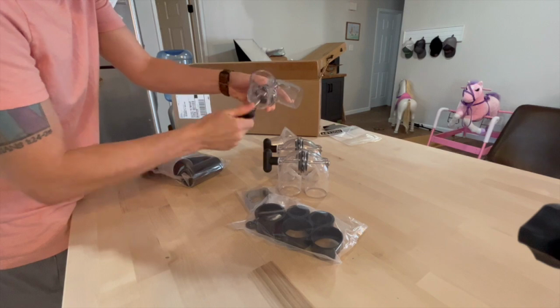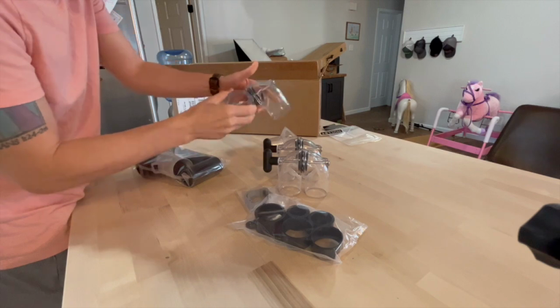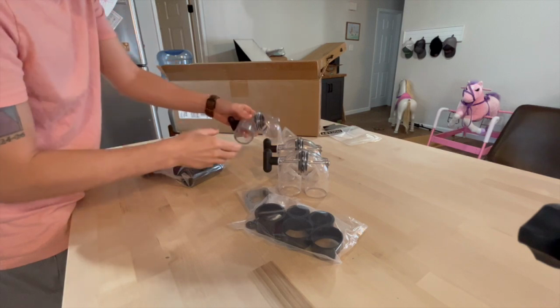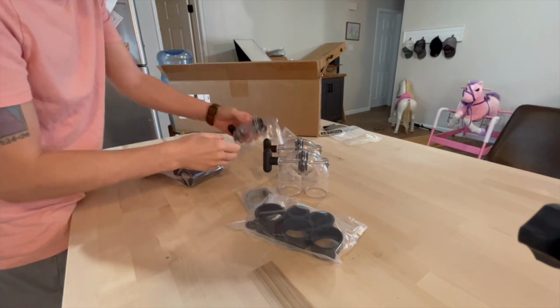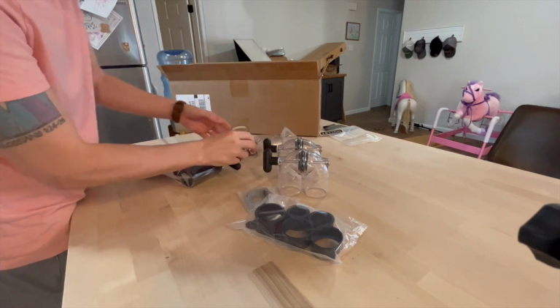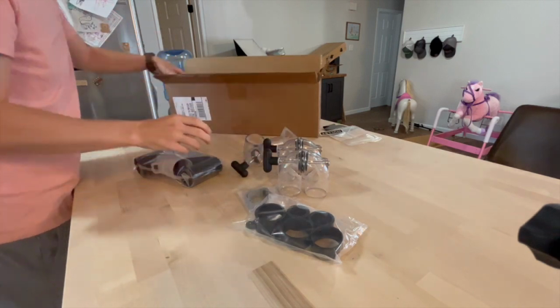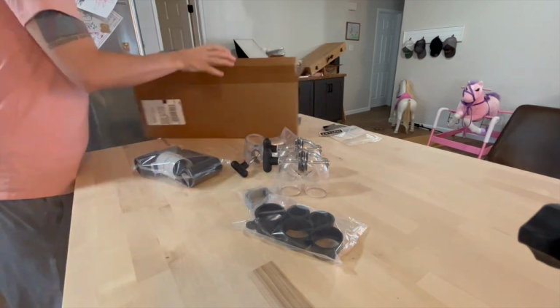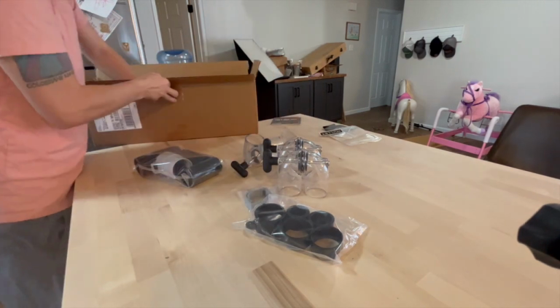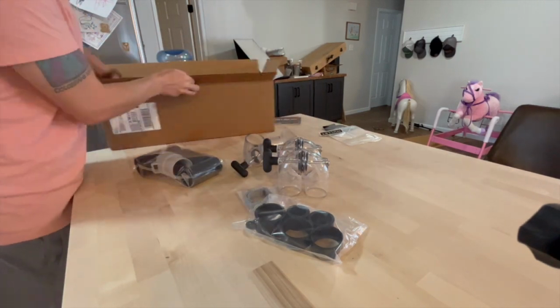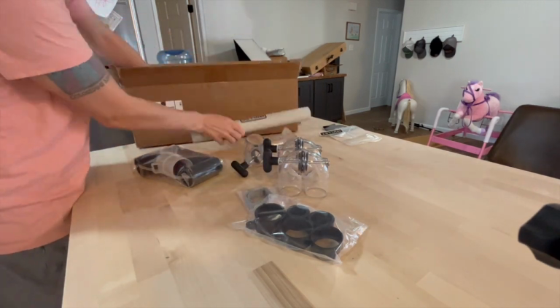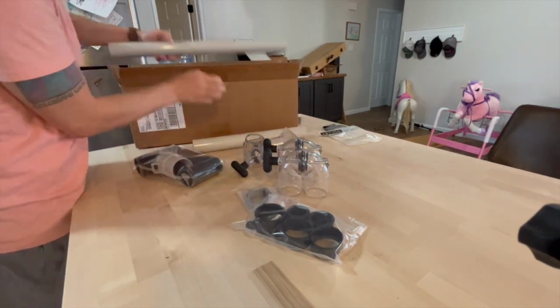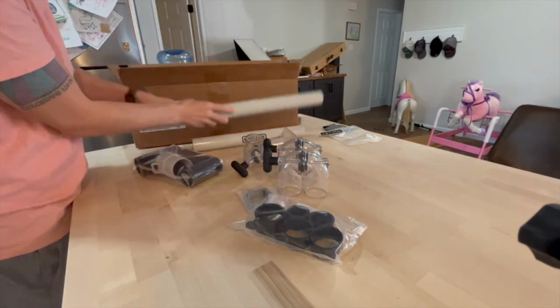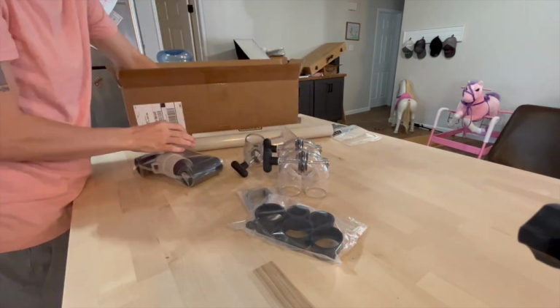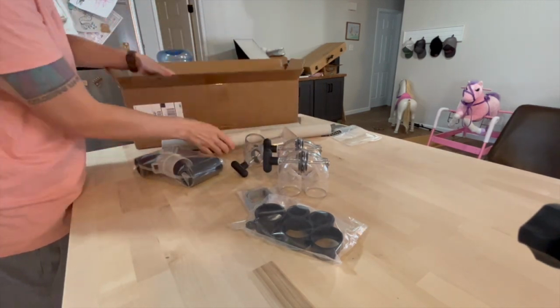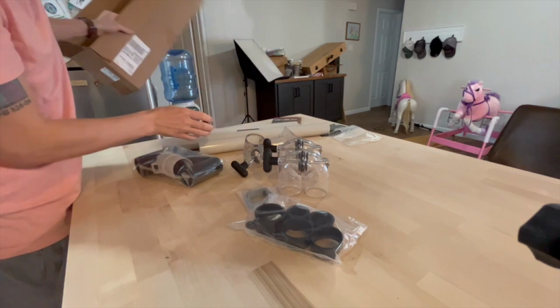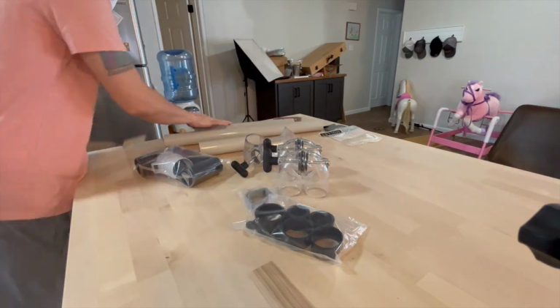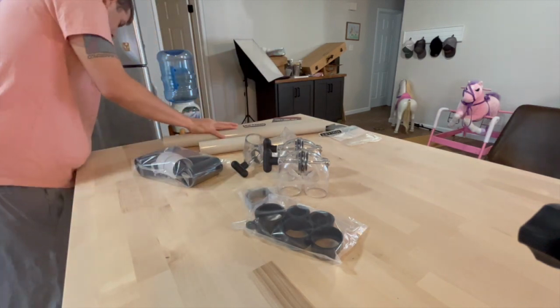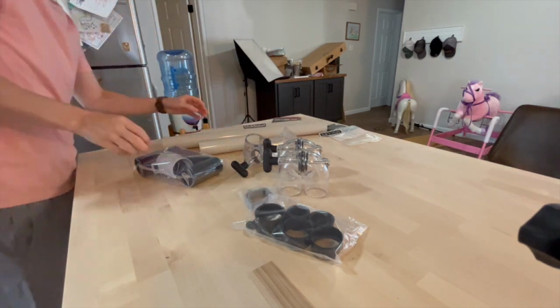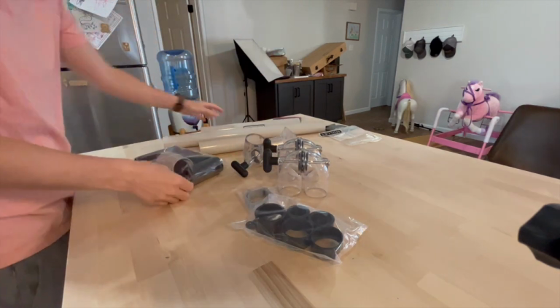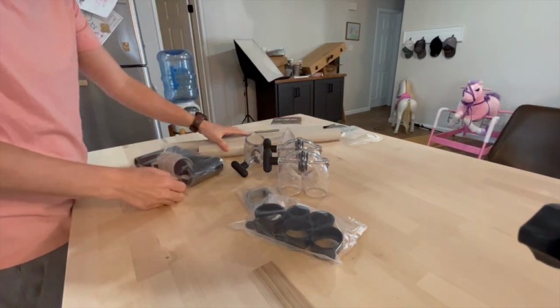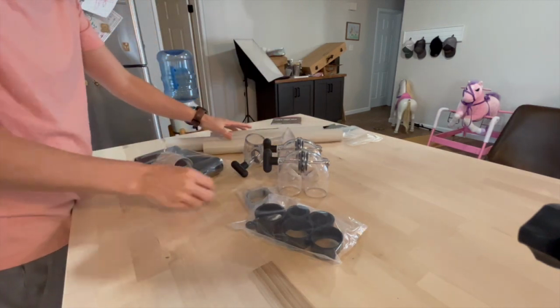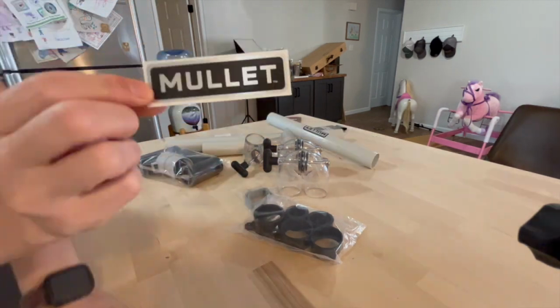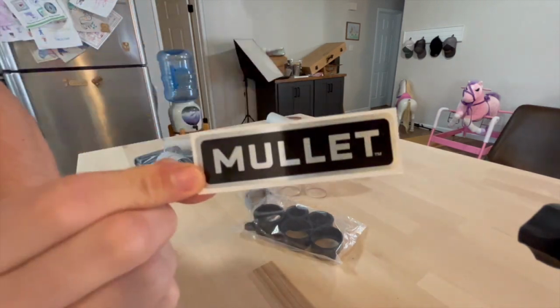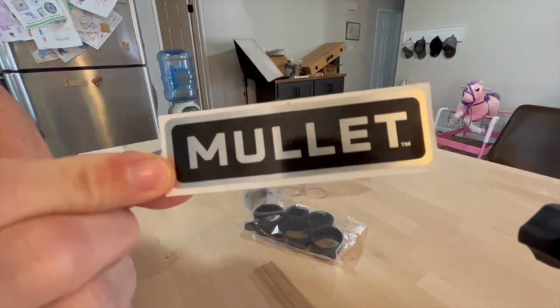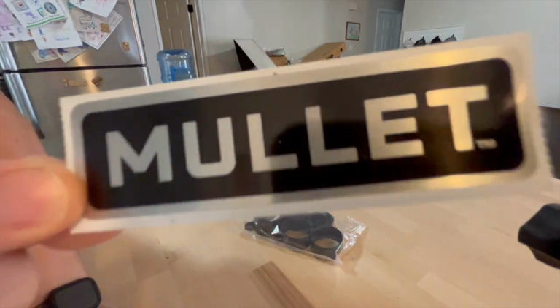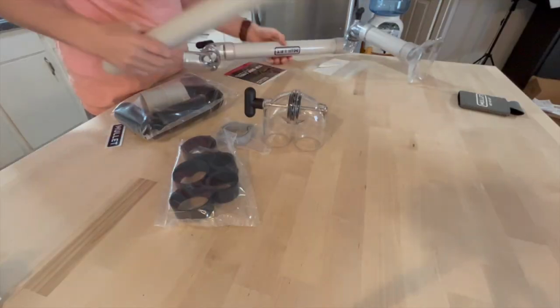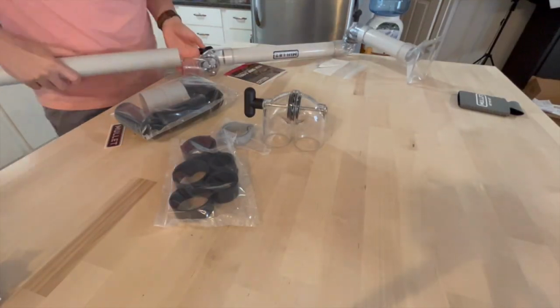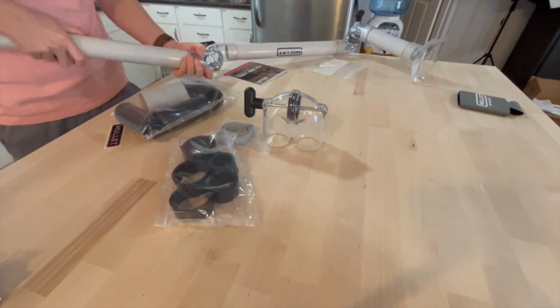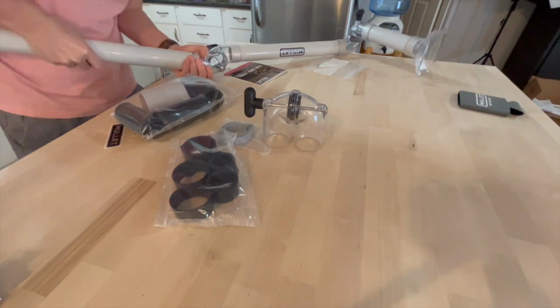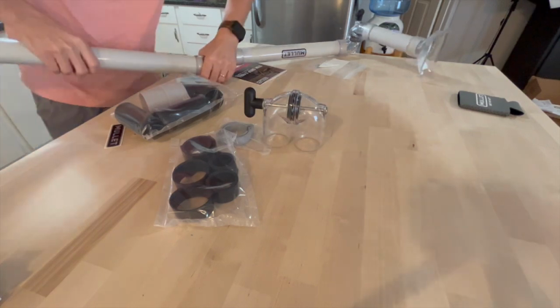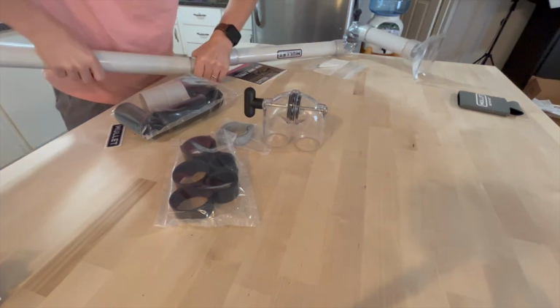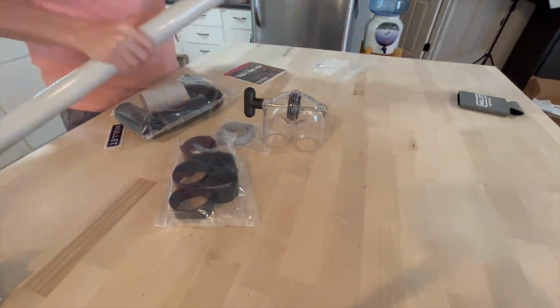Assembly of this boom arm is super easy. It only comes with a few things so it's super easy to put together. You've got your black tee that attaches to your hose, three 90 degree rotatable elbows, three pieces of schedule 40 PVC, and your inlet.